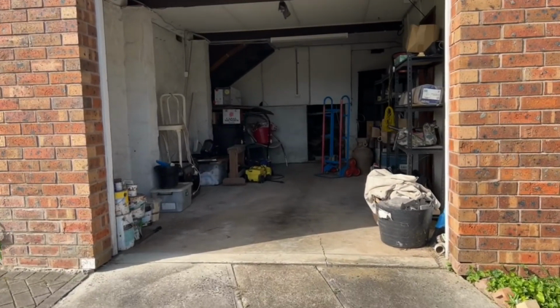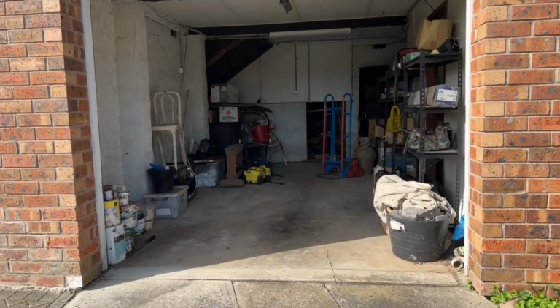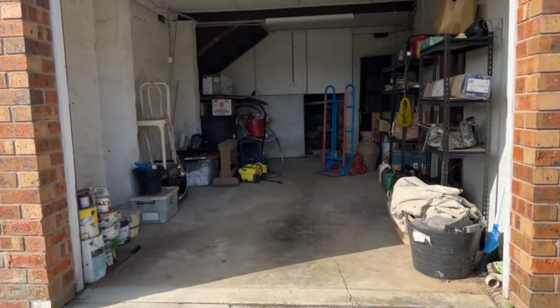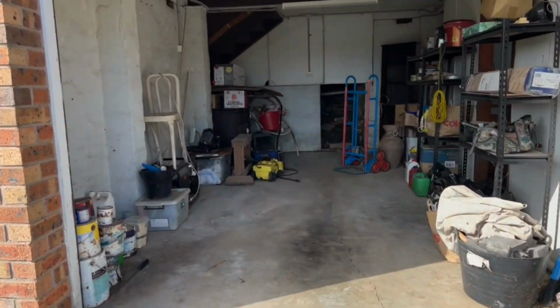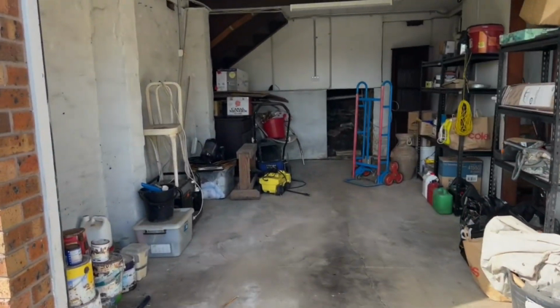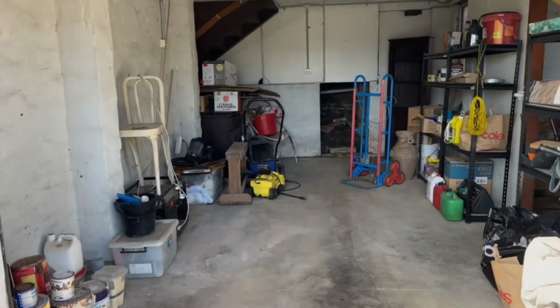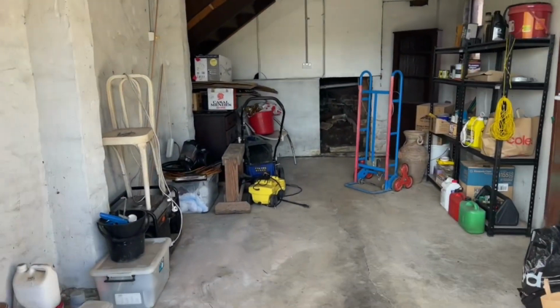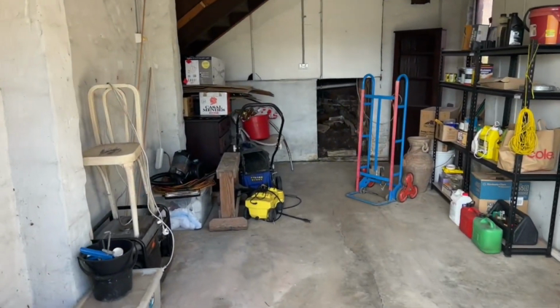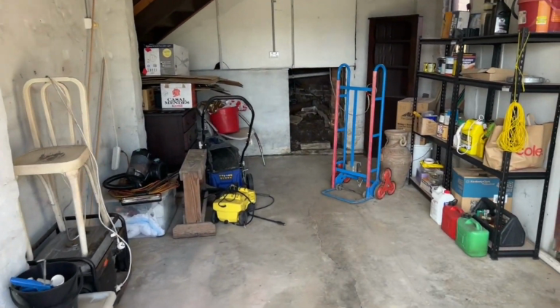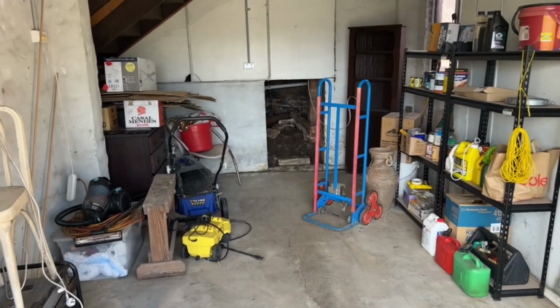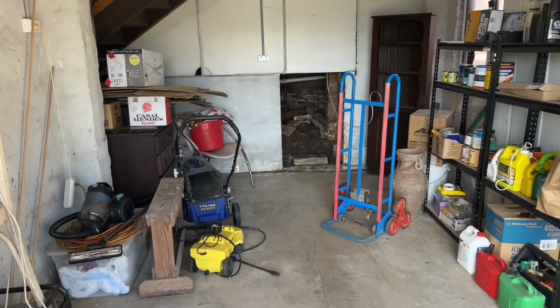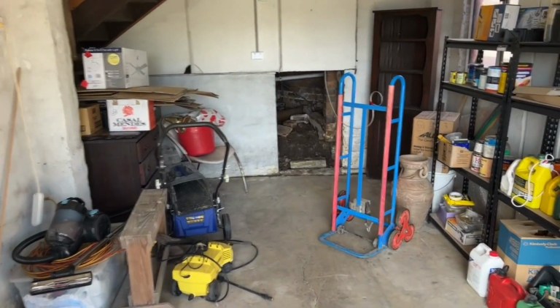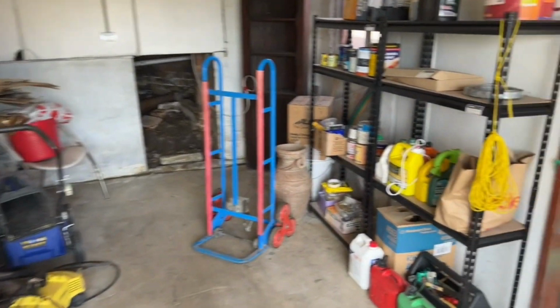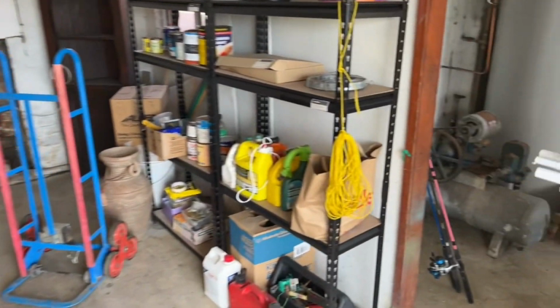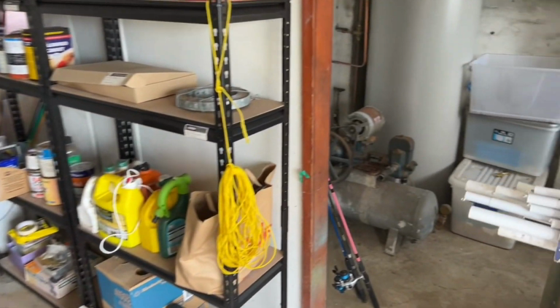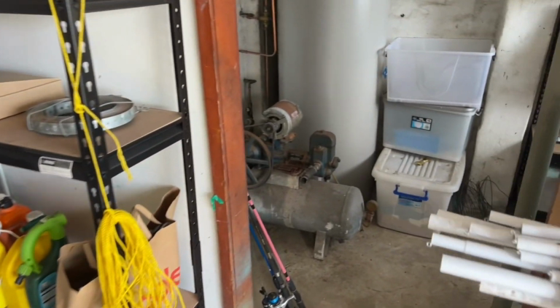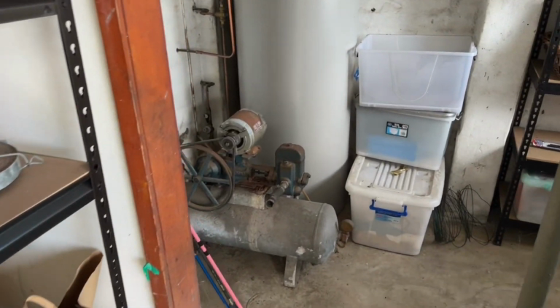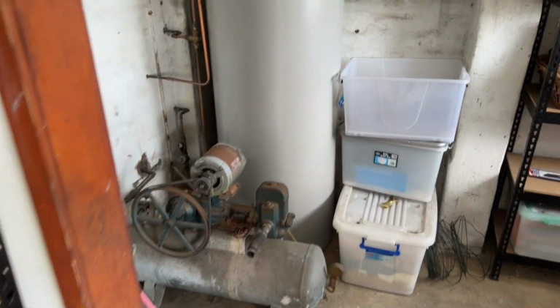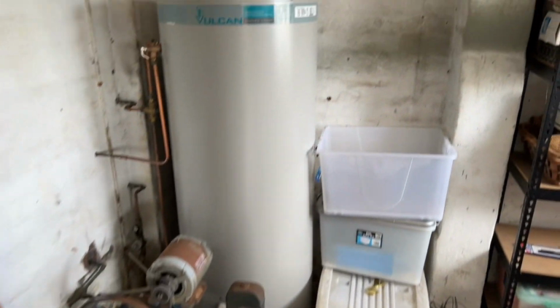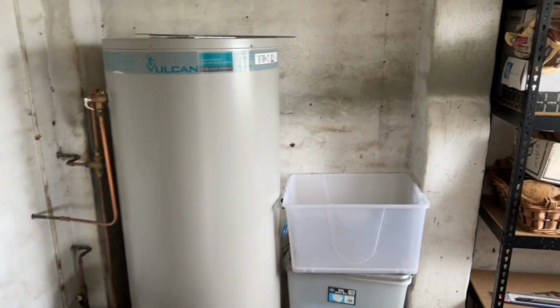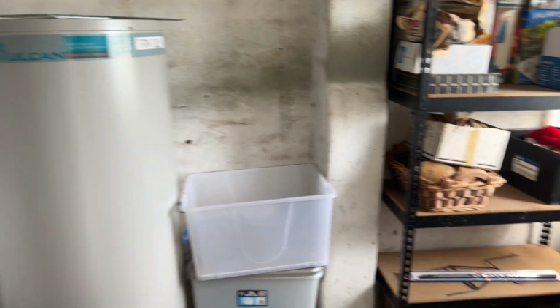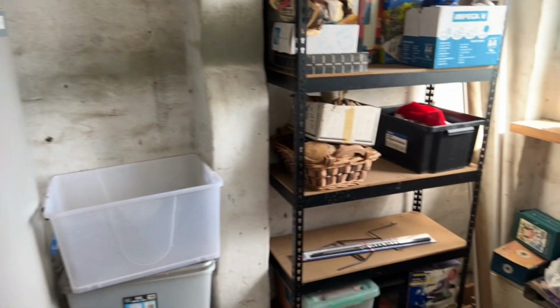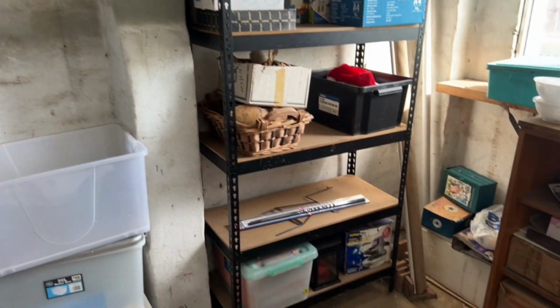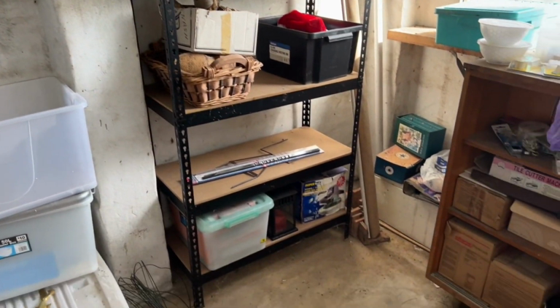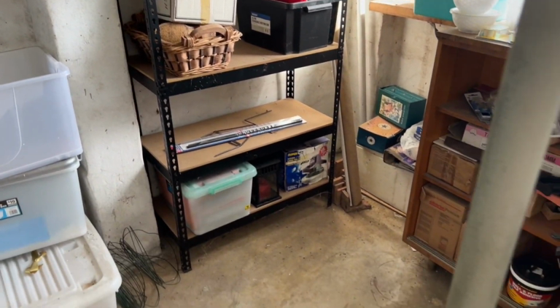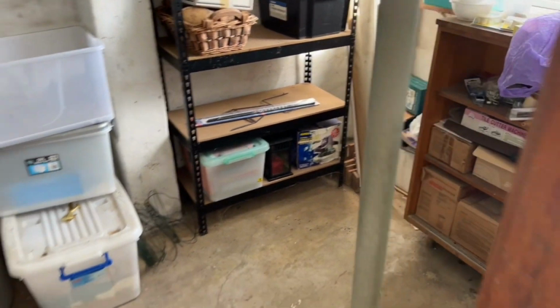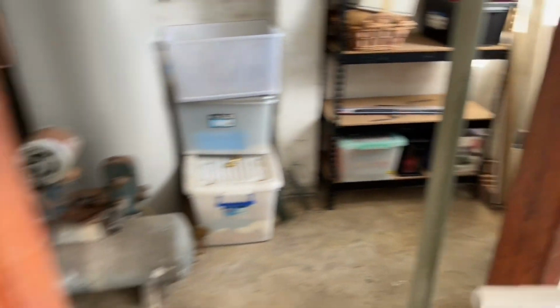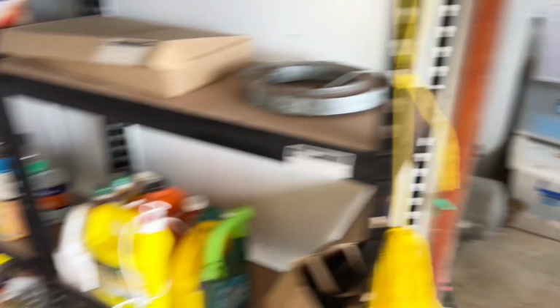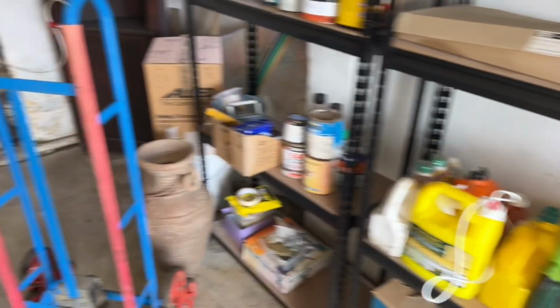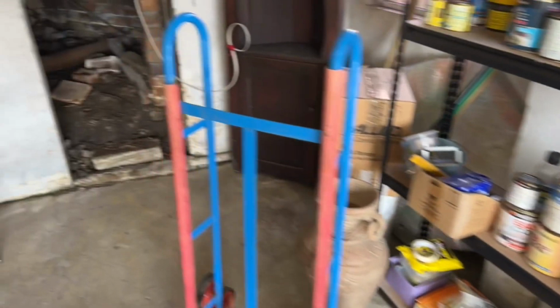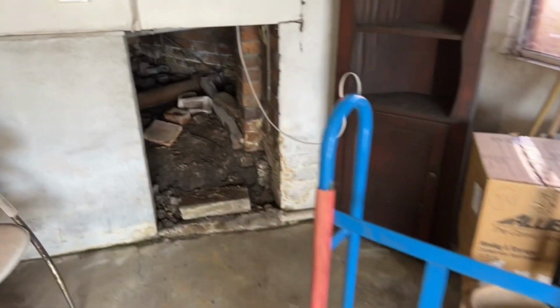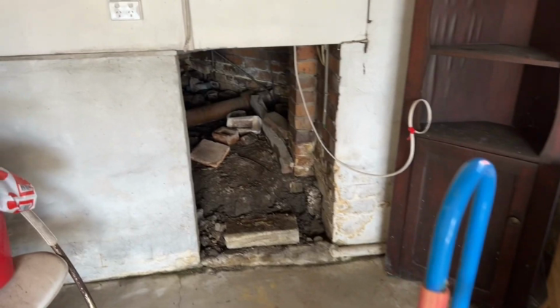Heading on into the garage — just got a little bit of storage space here with the hot water service, and then into the subfloor.